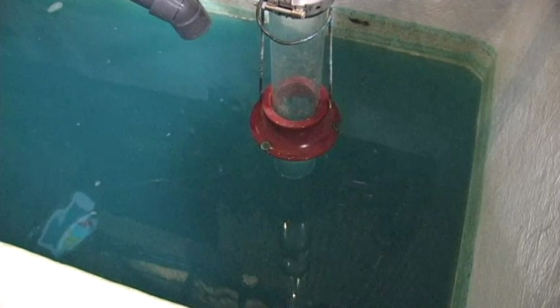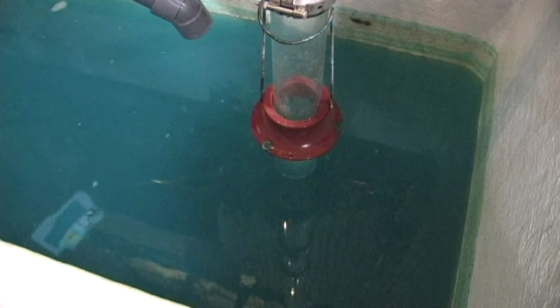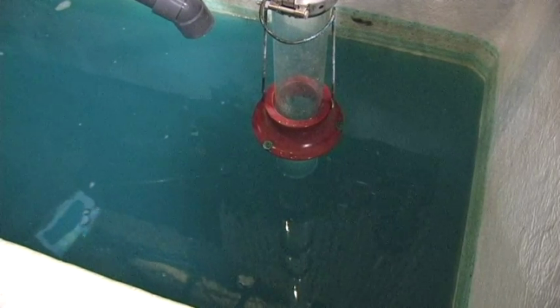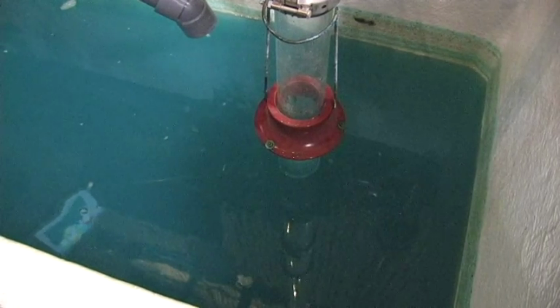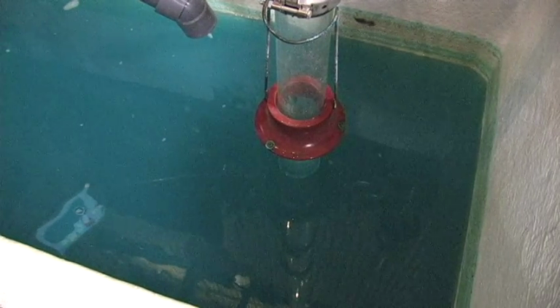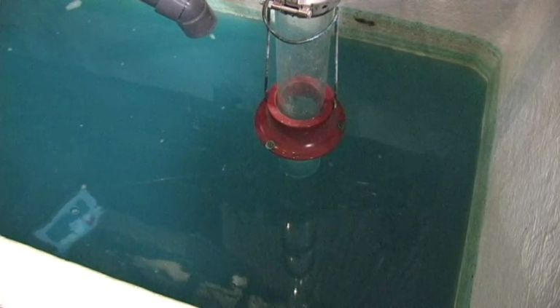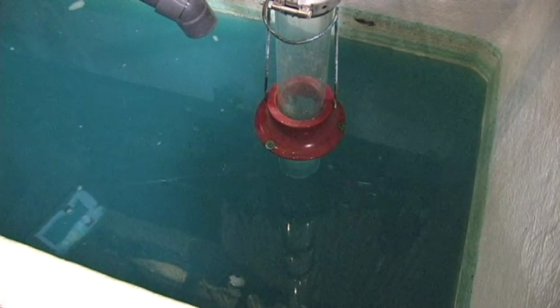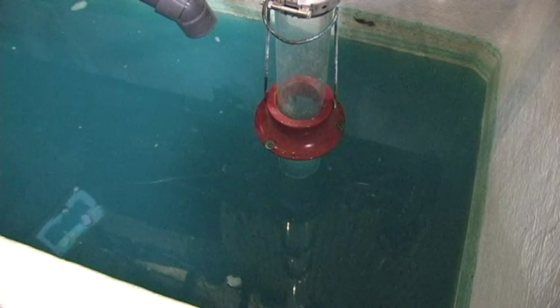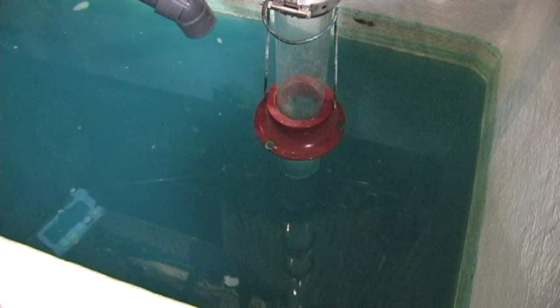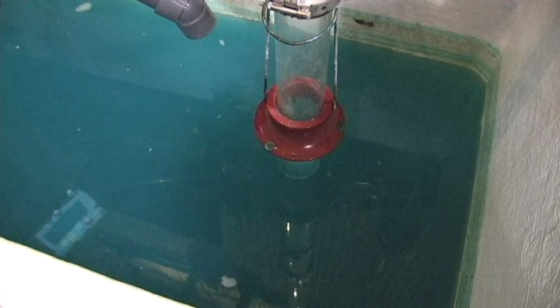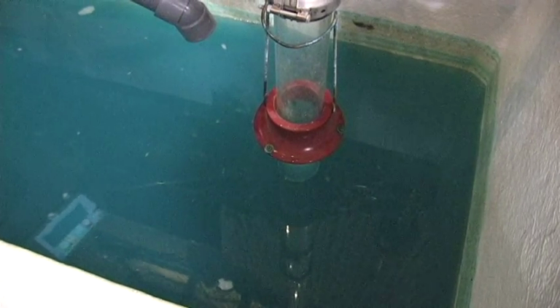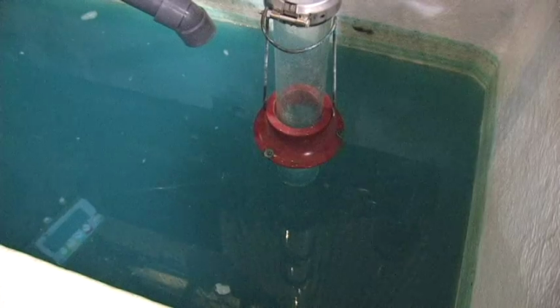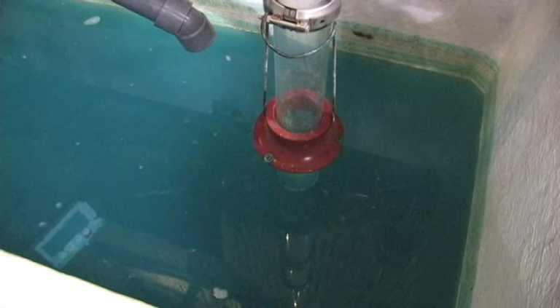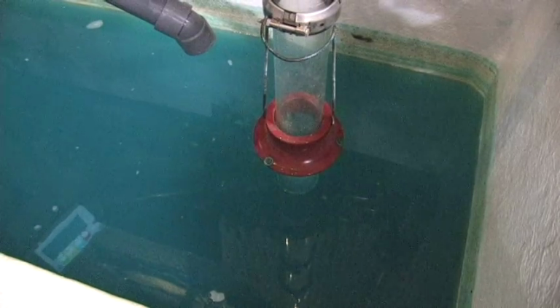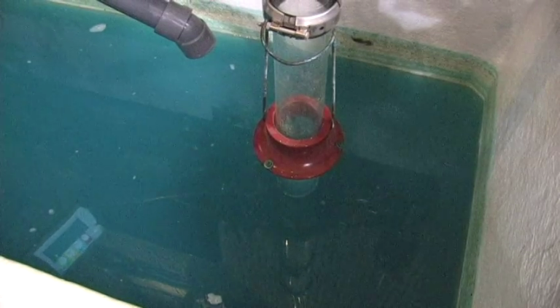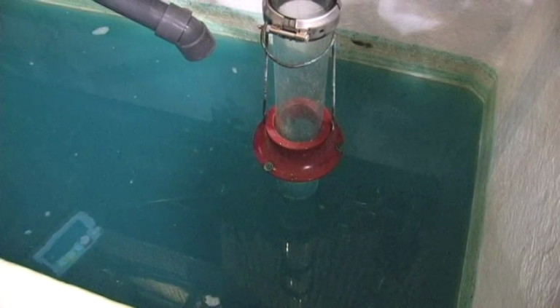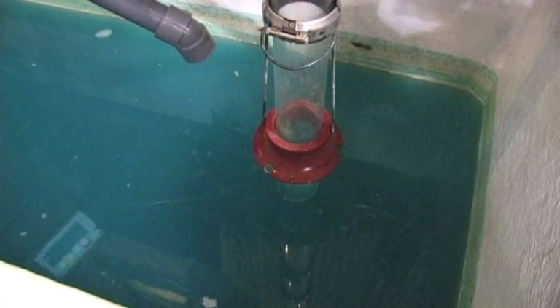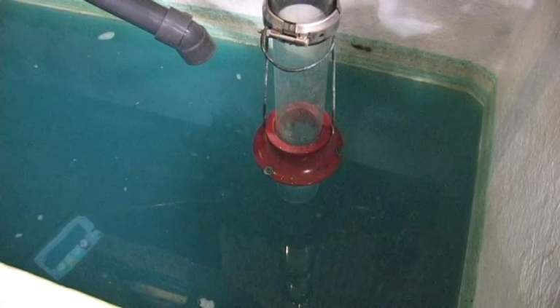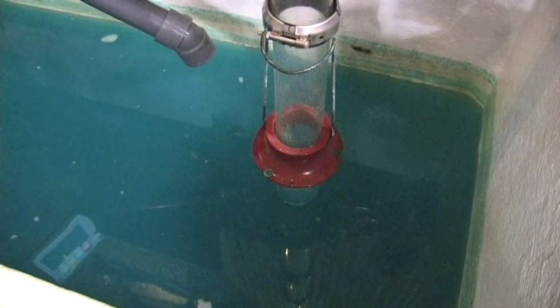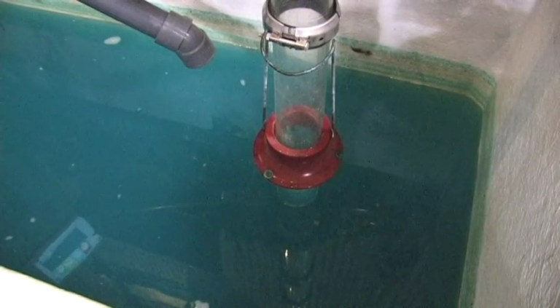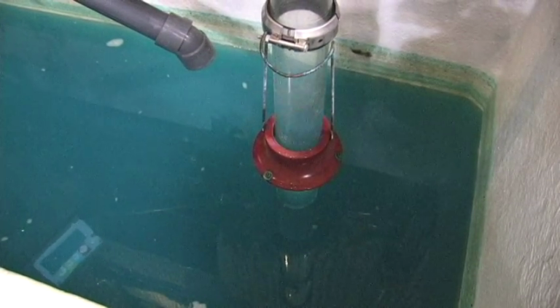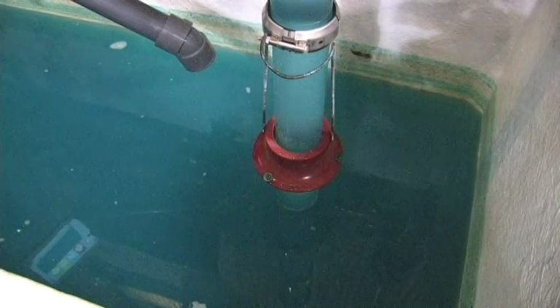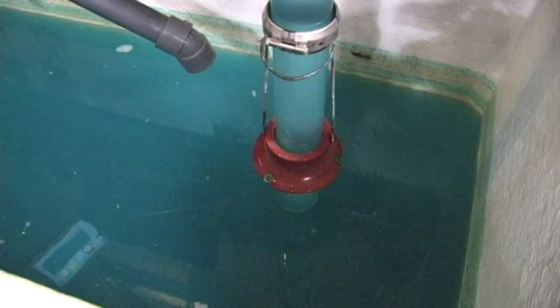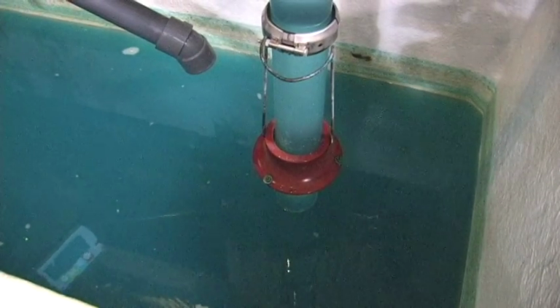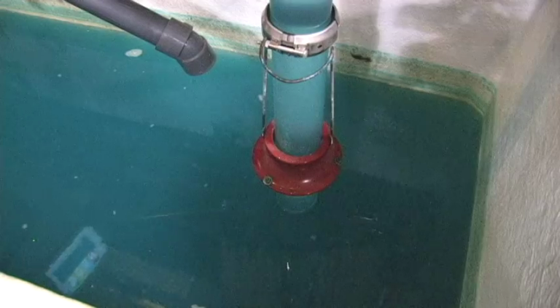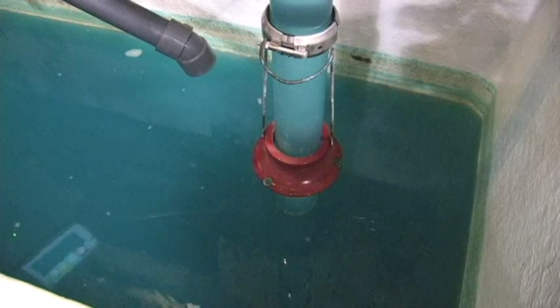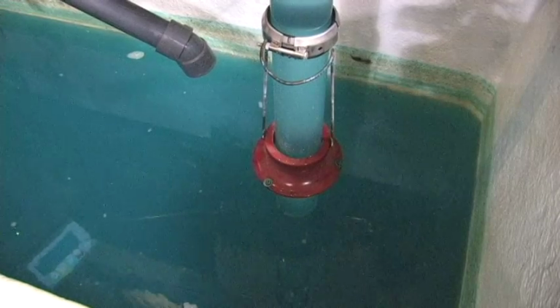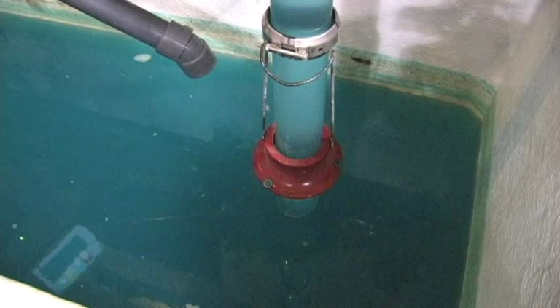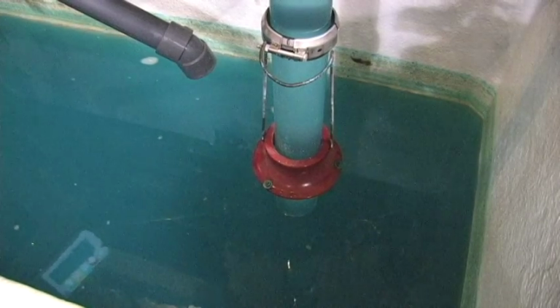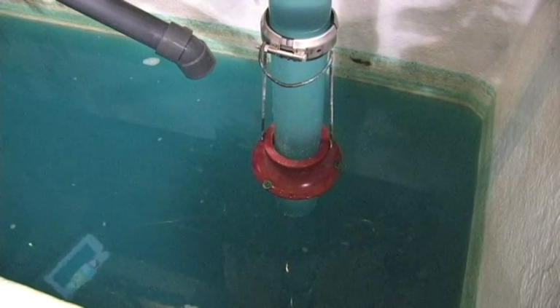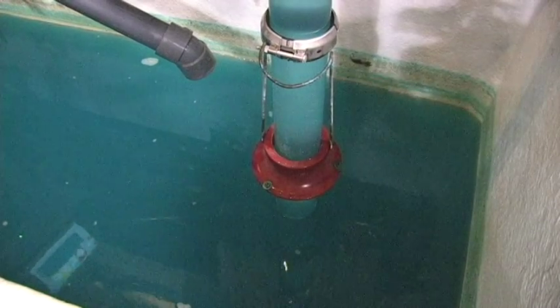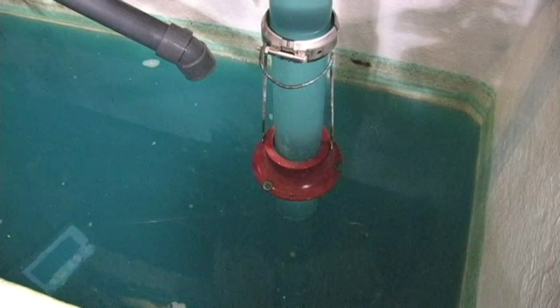So first off, we'll go ahead and start the pump, get it primed, and we'll keep our eye on the wet well to see when the vortex starts to occur.